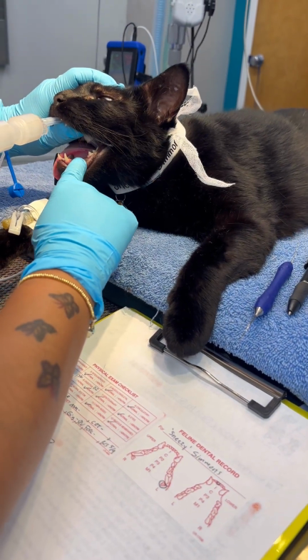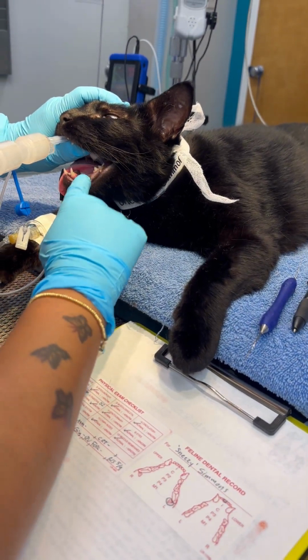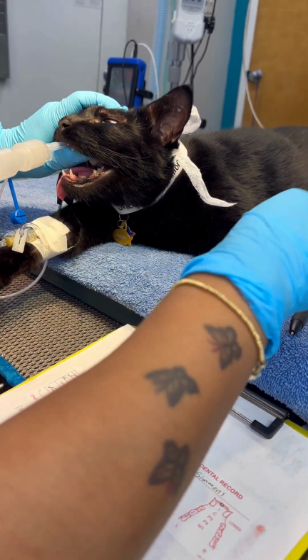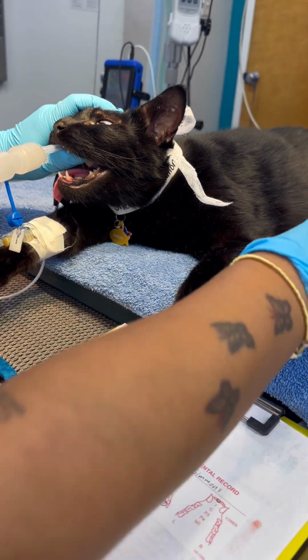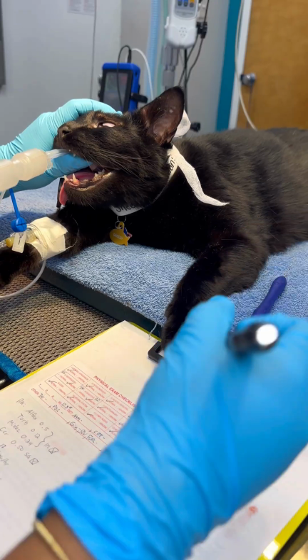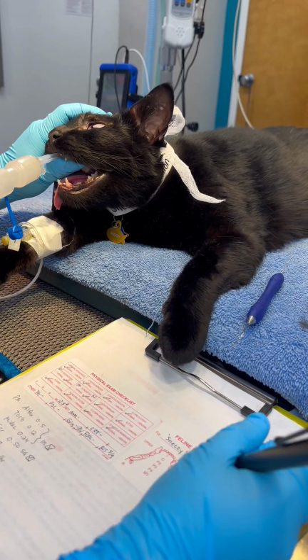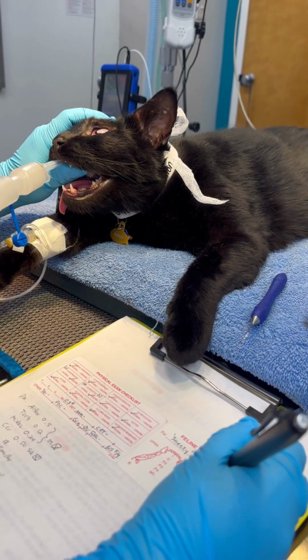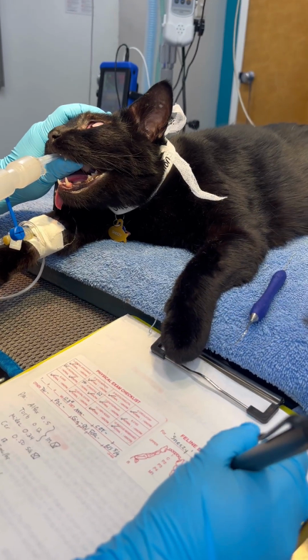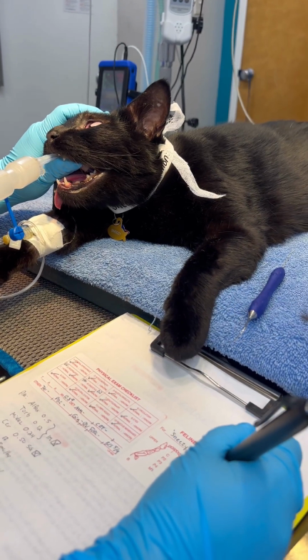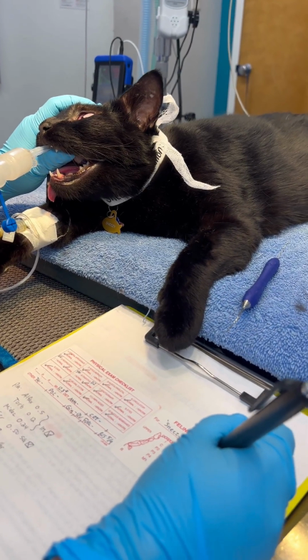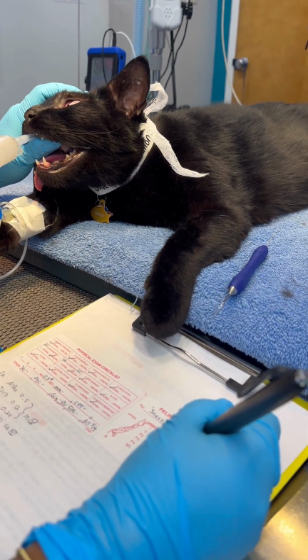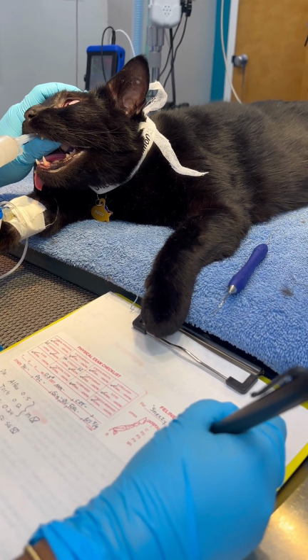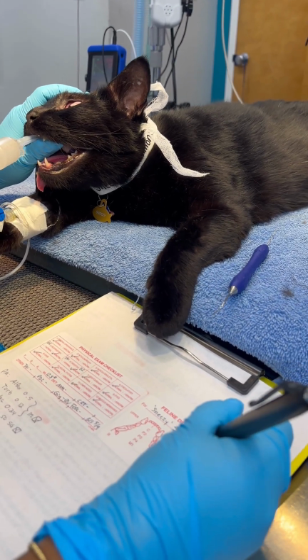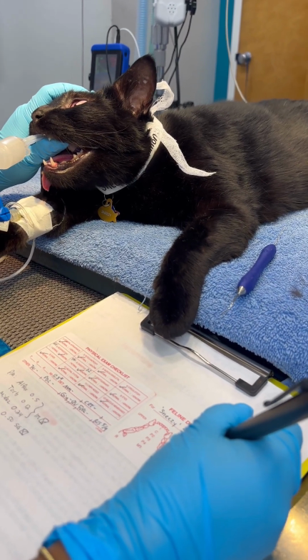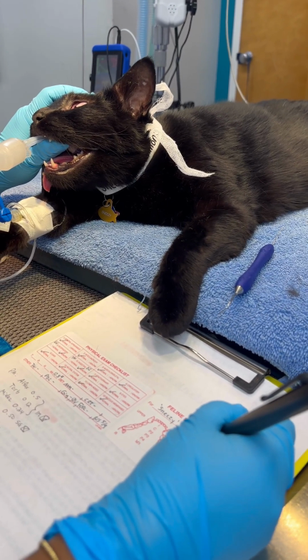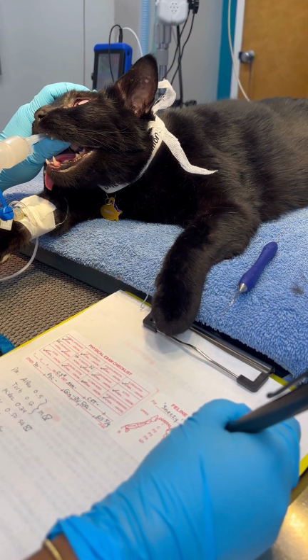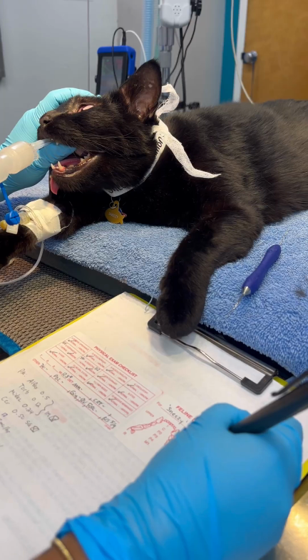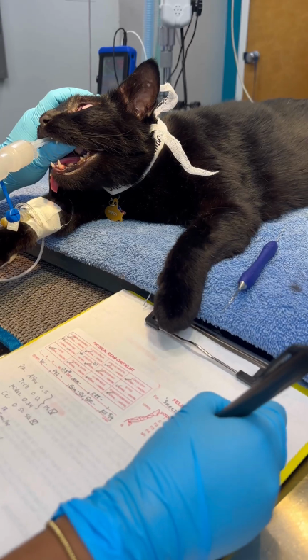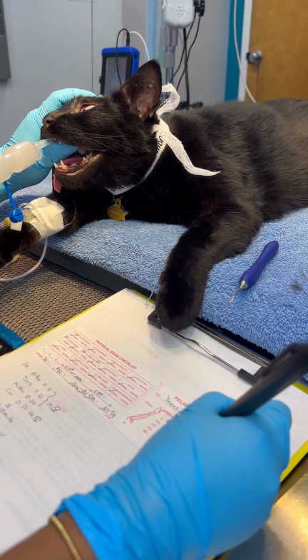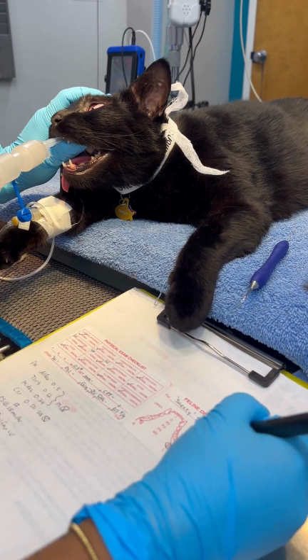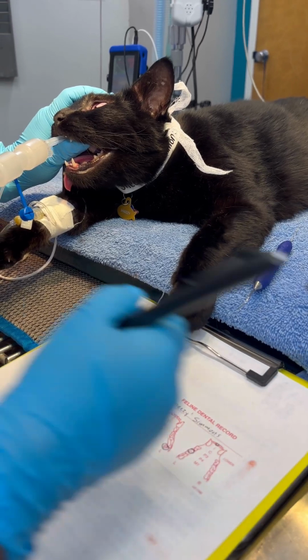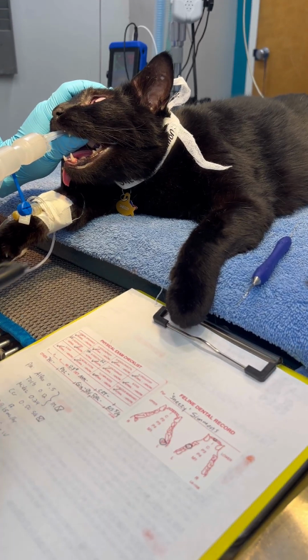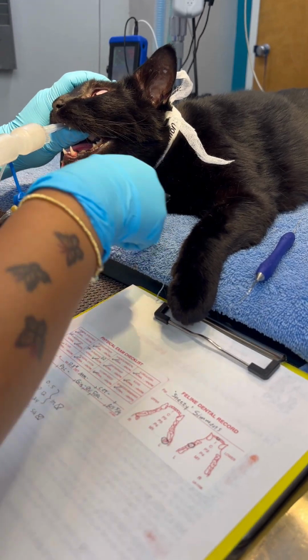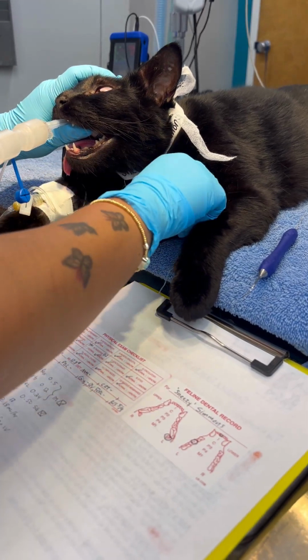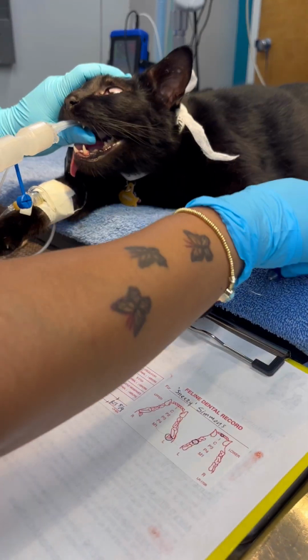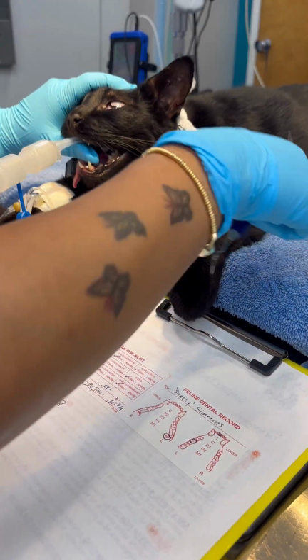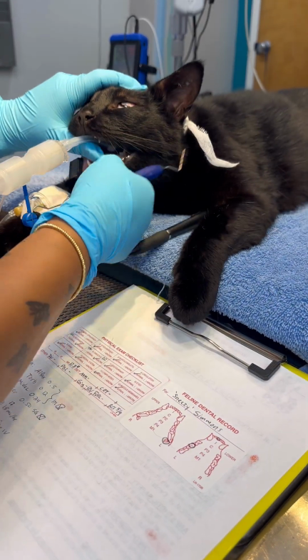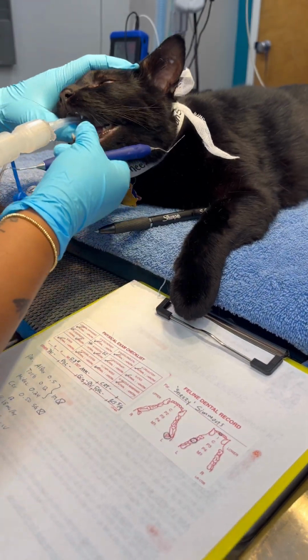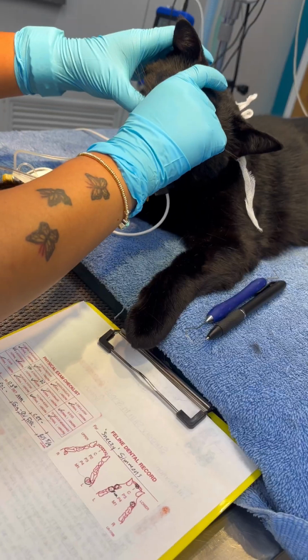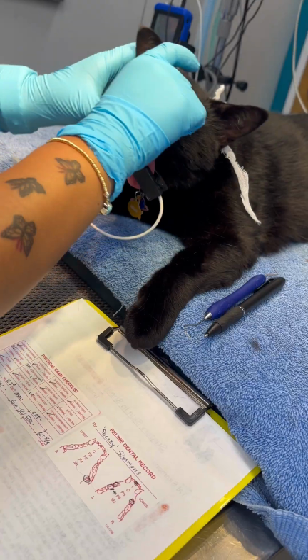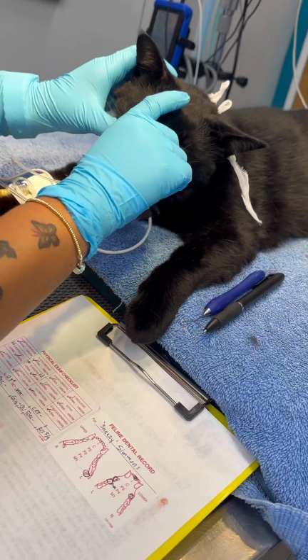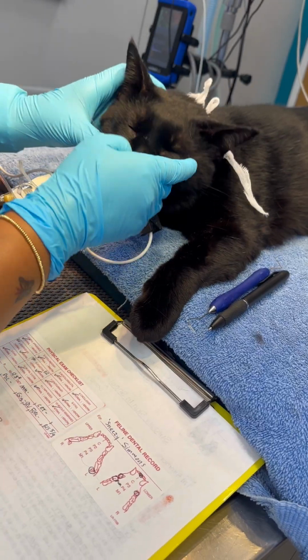Yeah, I think you're good. Okay, perfect. Thank you. Absolutely. We can always confirm on x-ray as well. So that's all of his teeth charting.